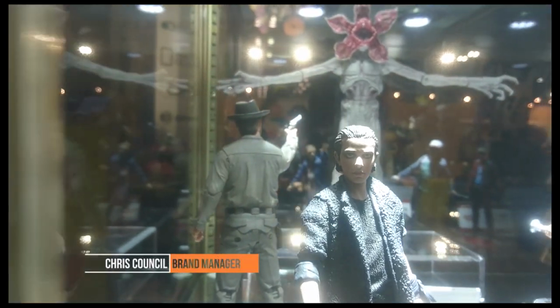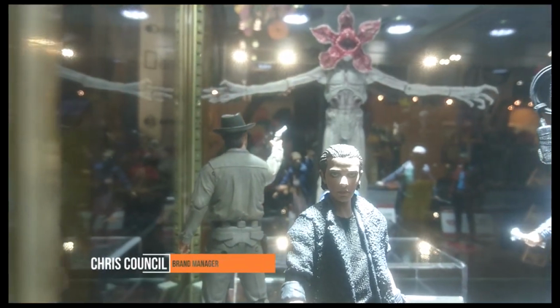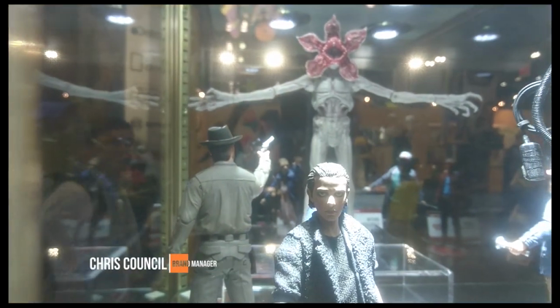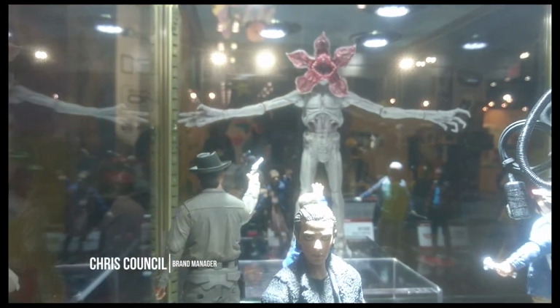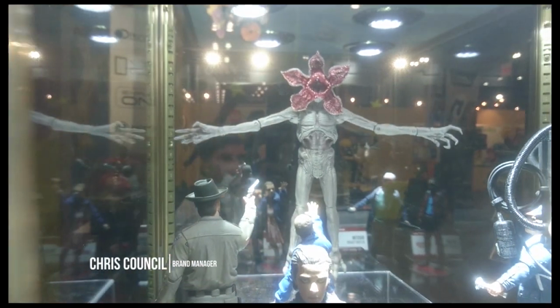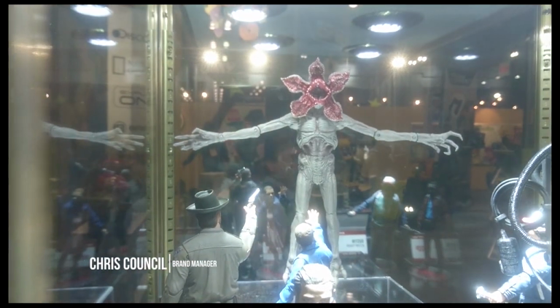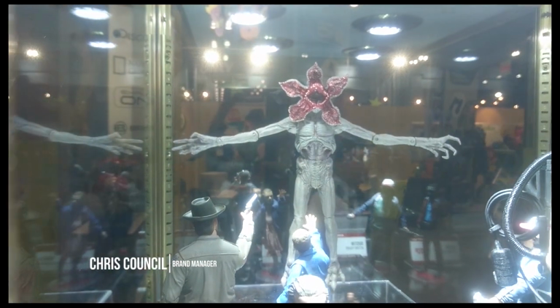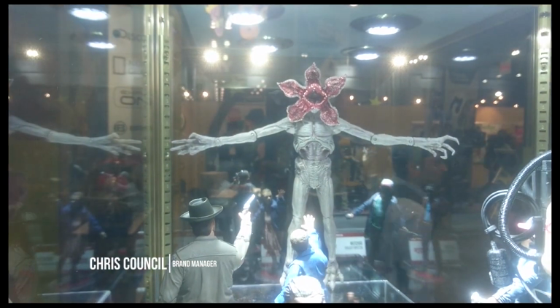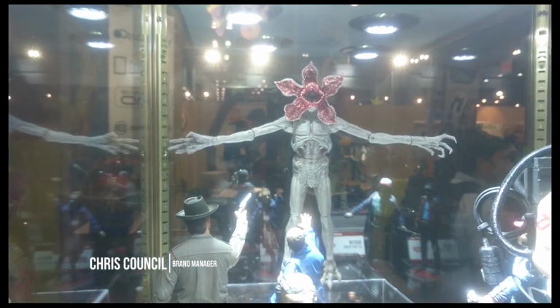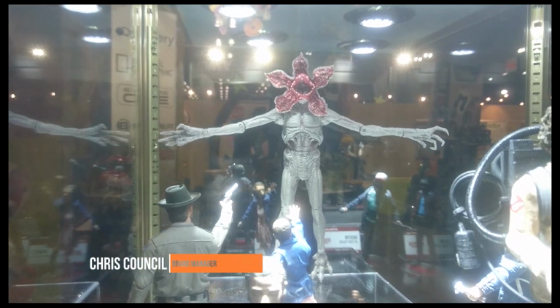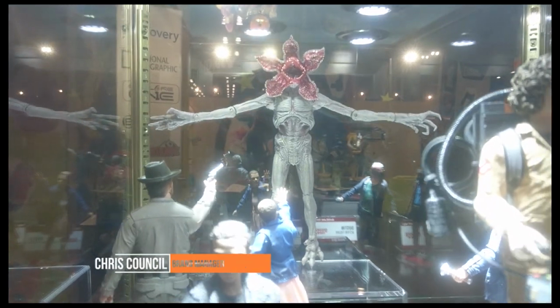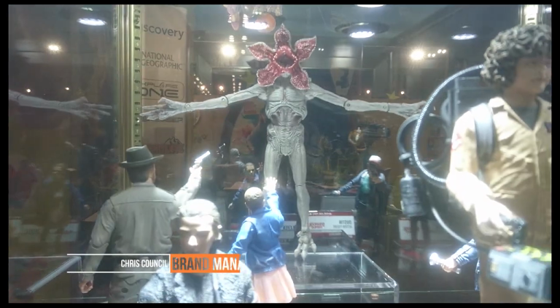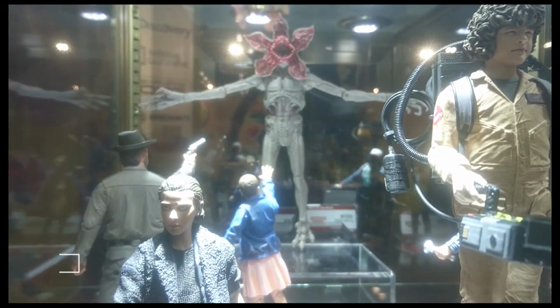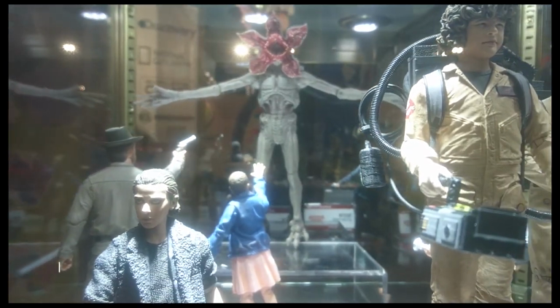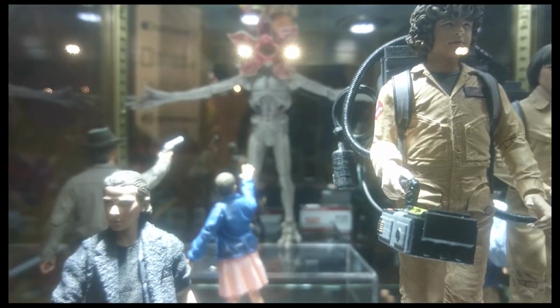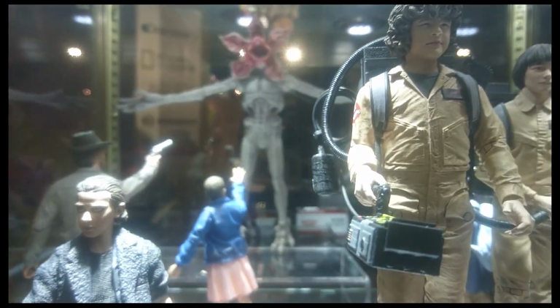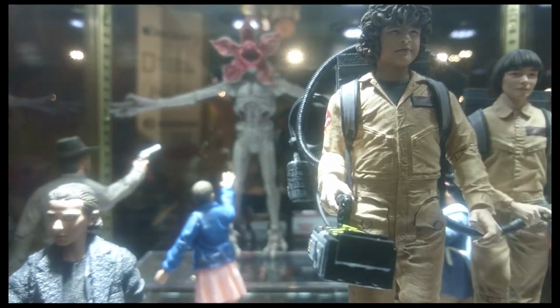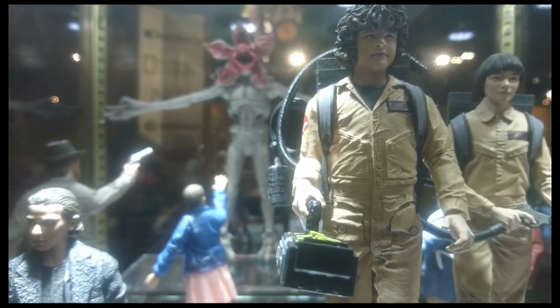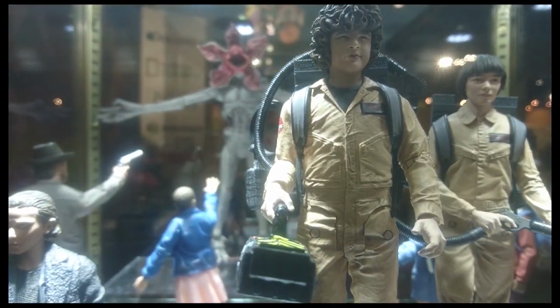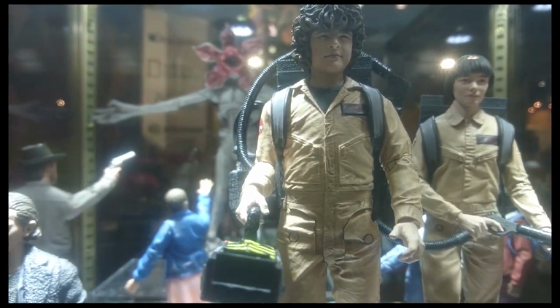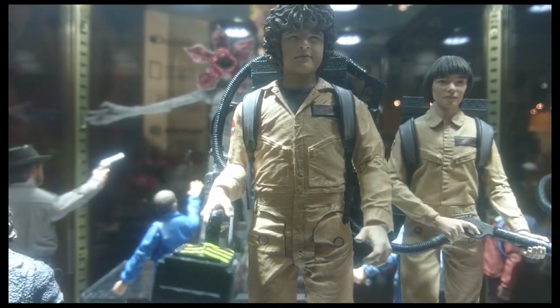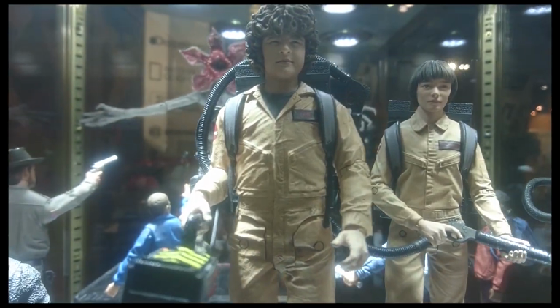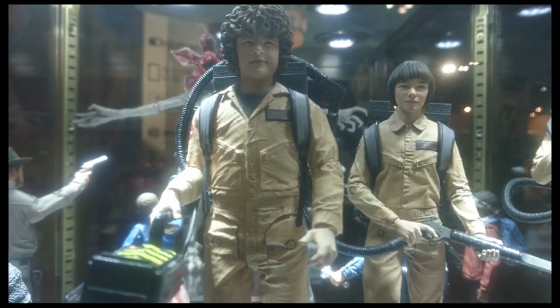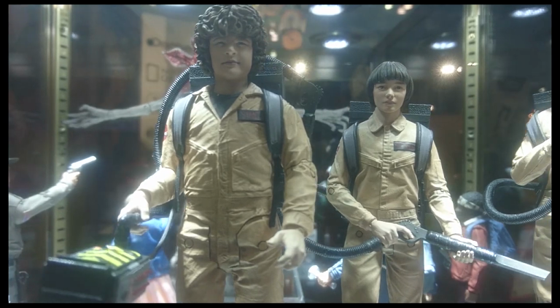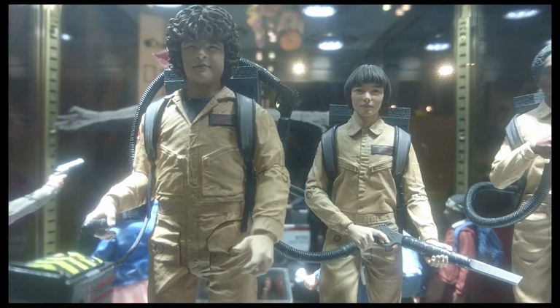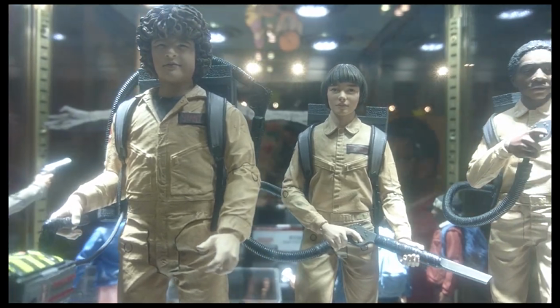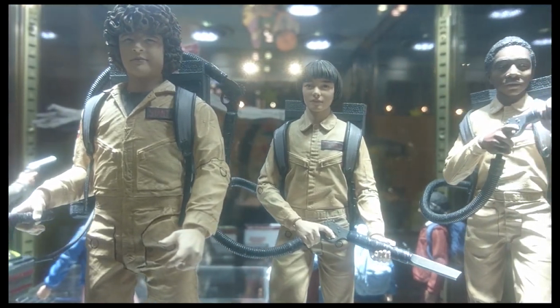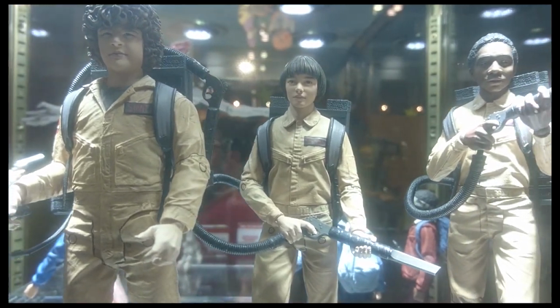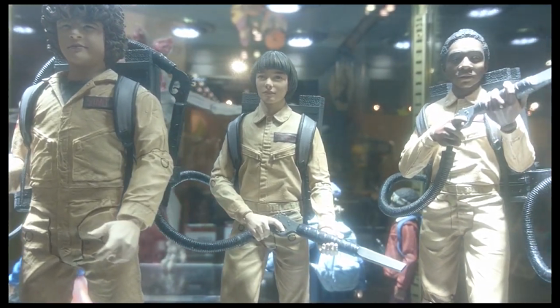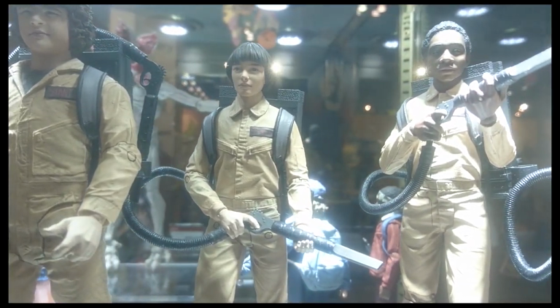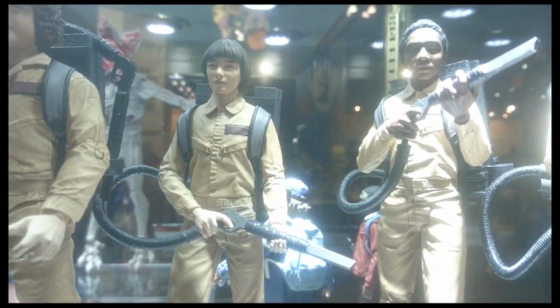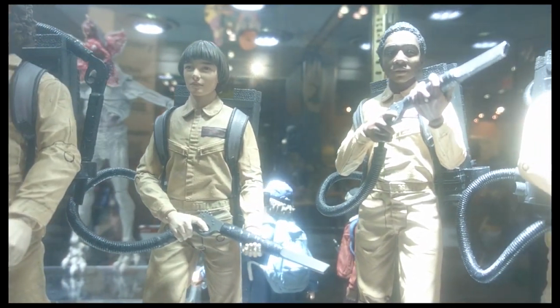I'm Chris Council, Brand Manager of McFarlane Toys. So it'll be out this fall, around October, kind of like Halloween. We did get the license a little bit later, so that's why you're seeing it come out this coming Halloween versus when it actually aired.